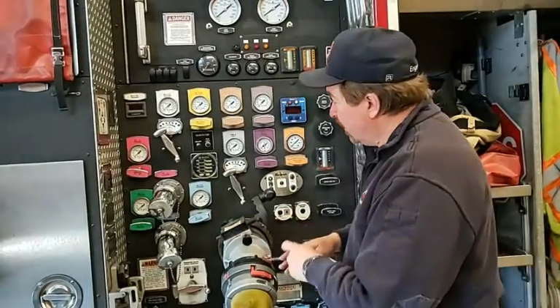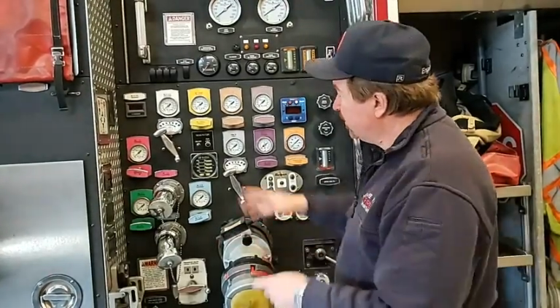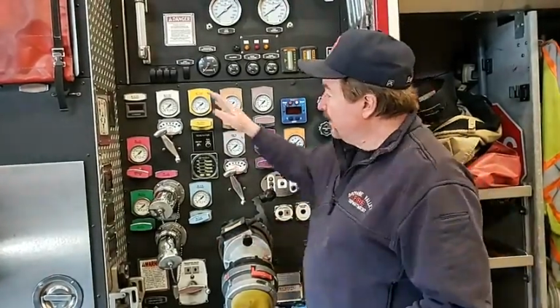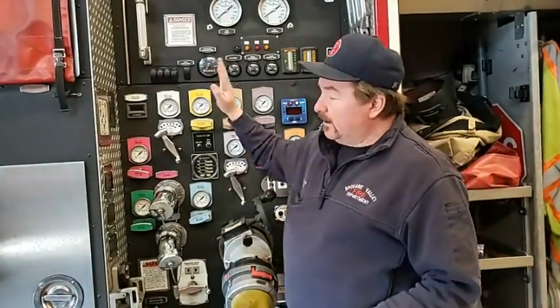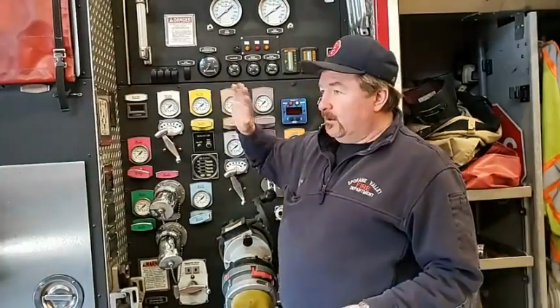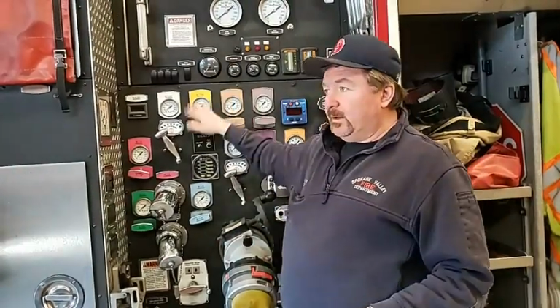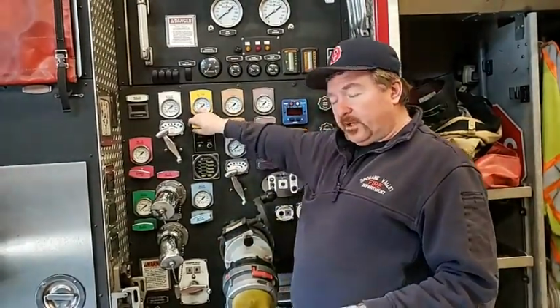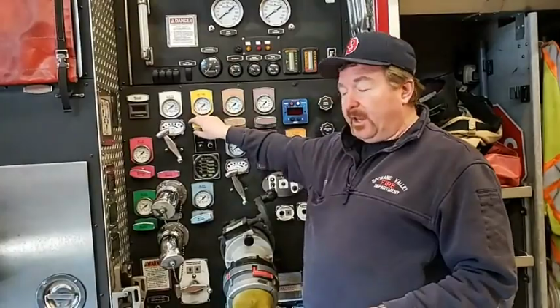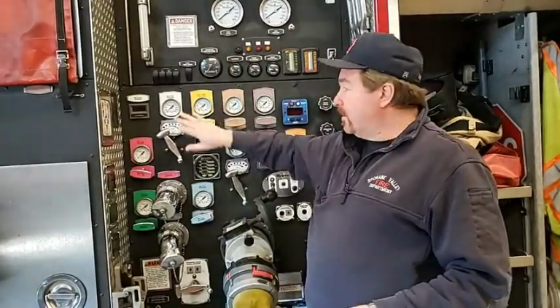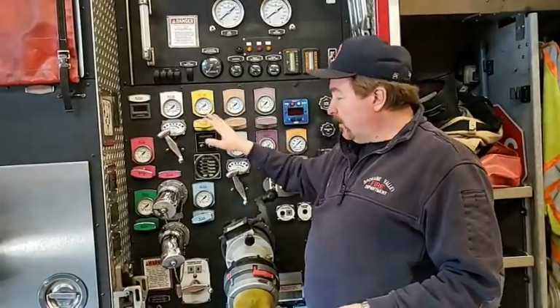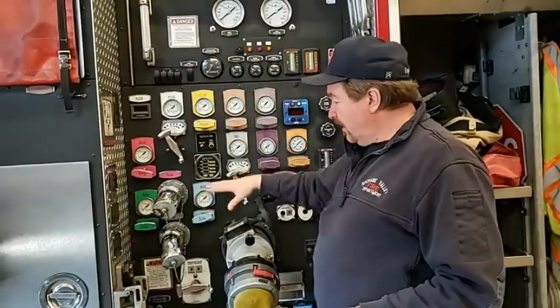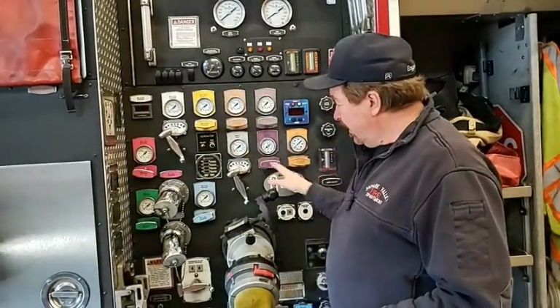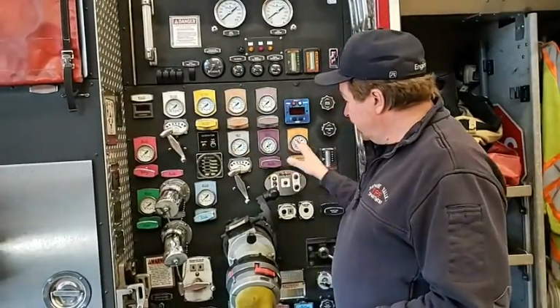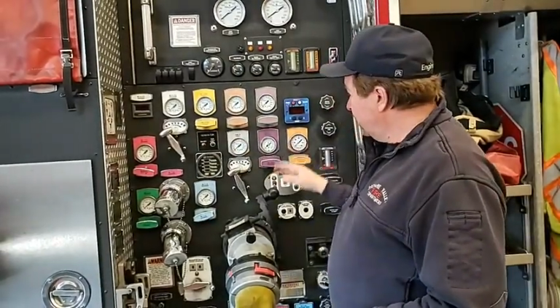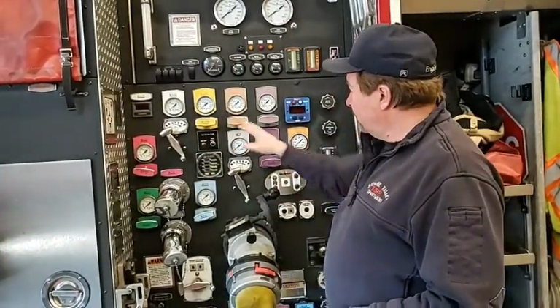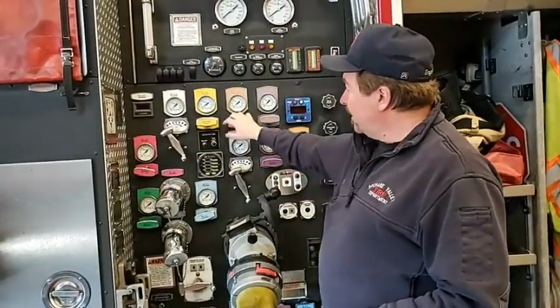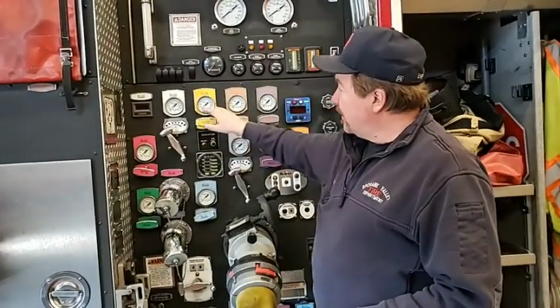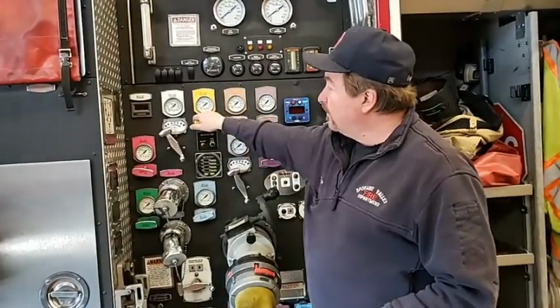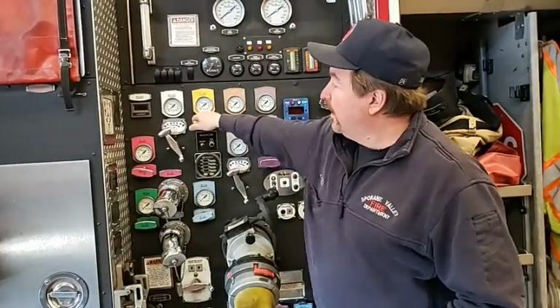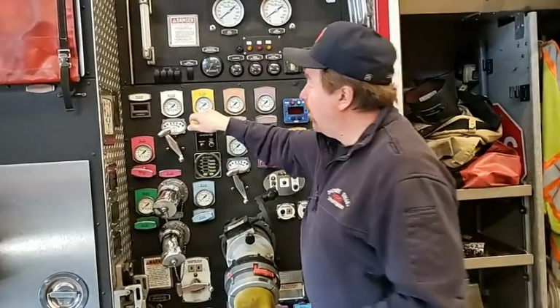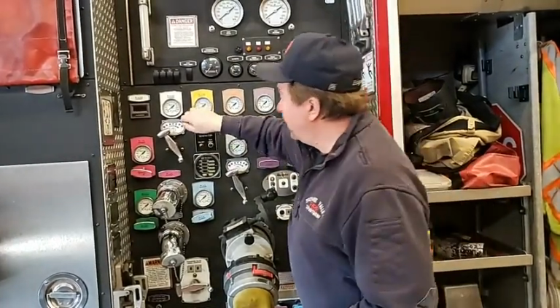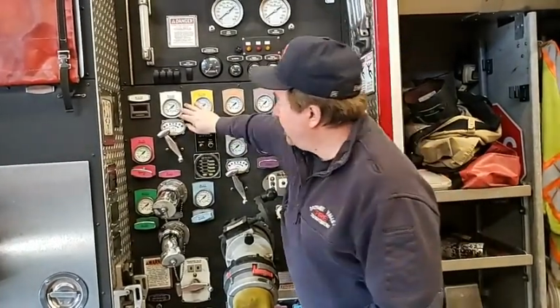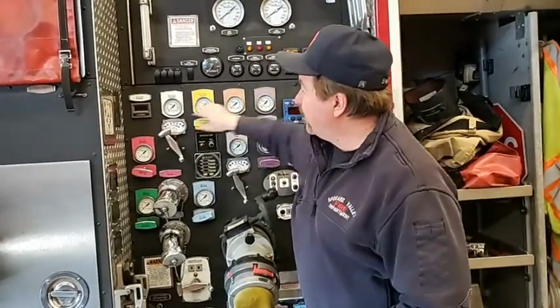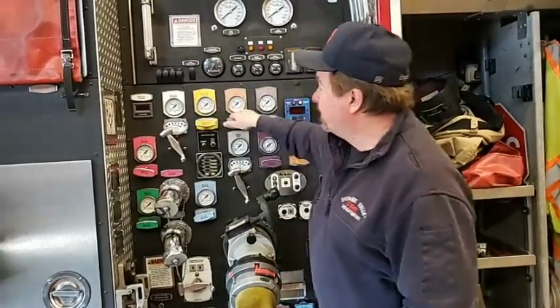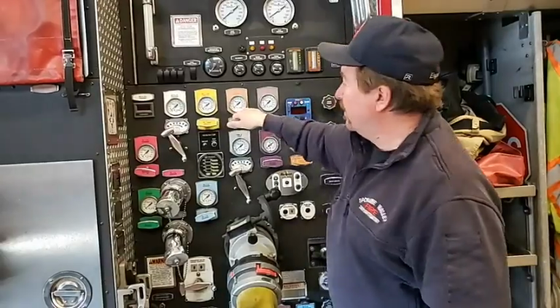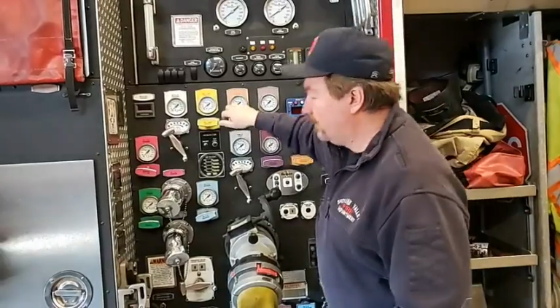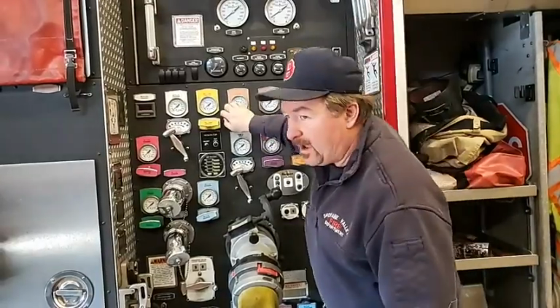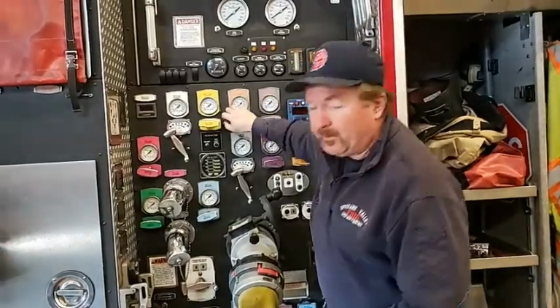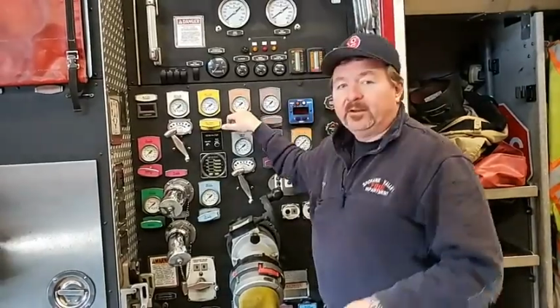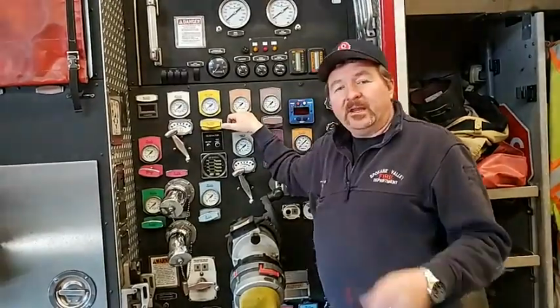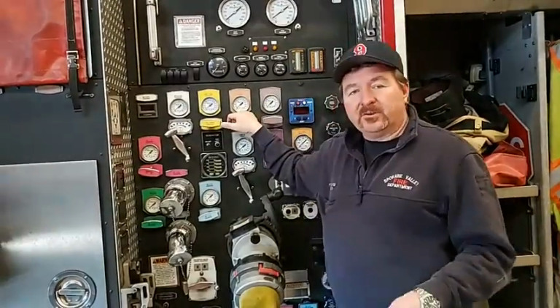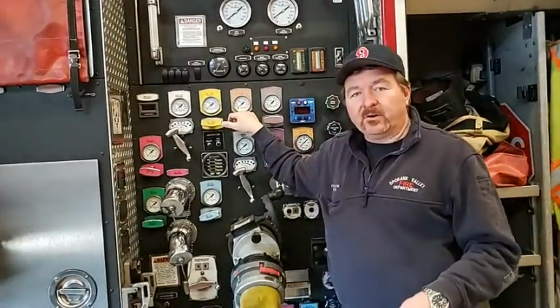So every shift, we look at the panel. We make sure all the knobs and buttons are there, and we'll open every single valve to make sure that it works.